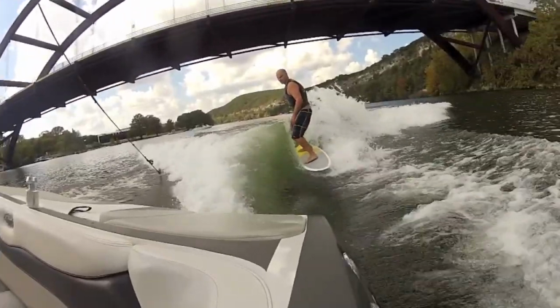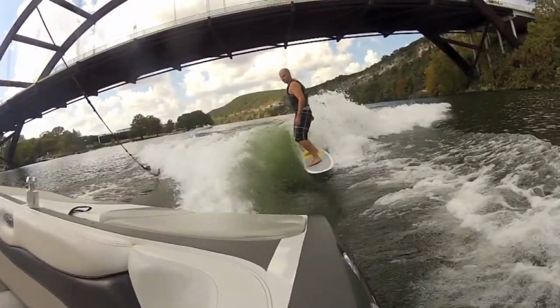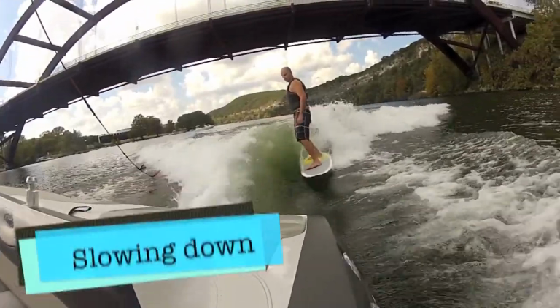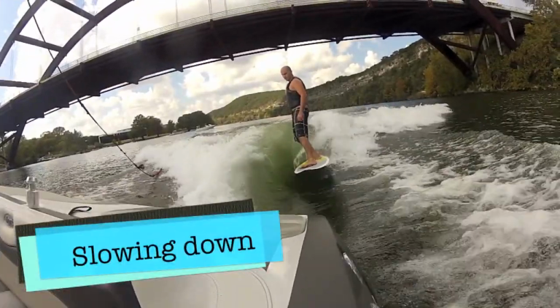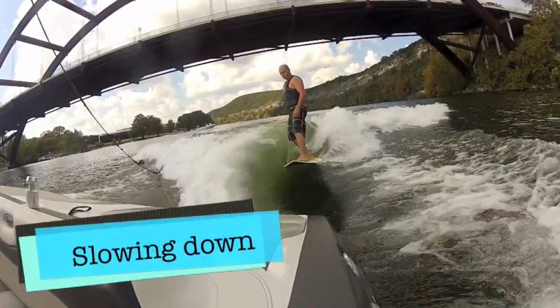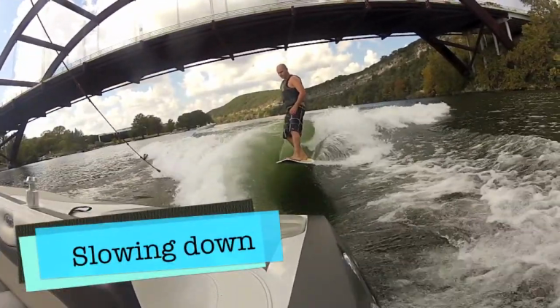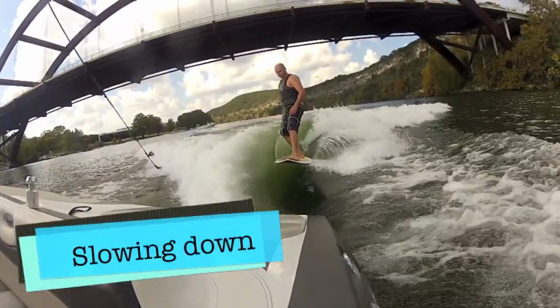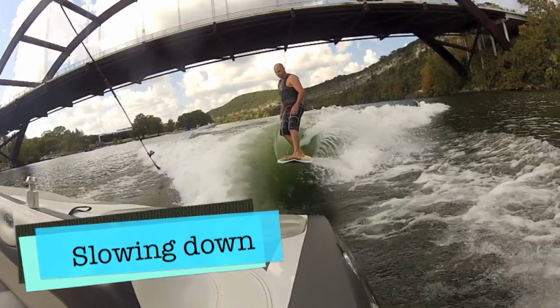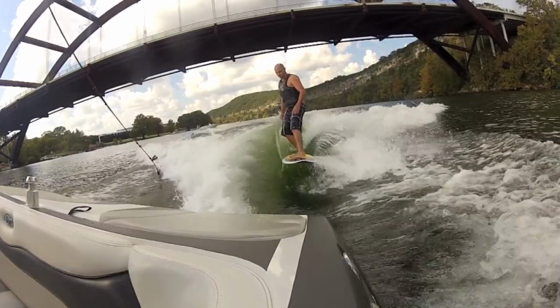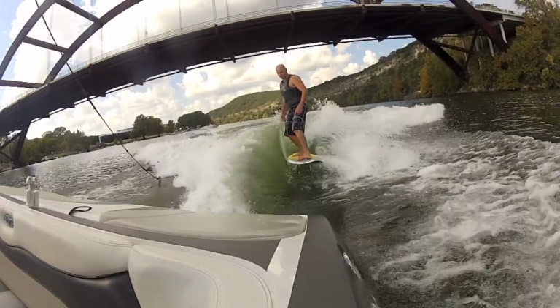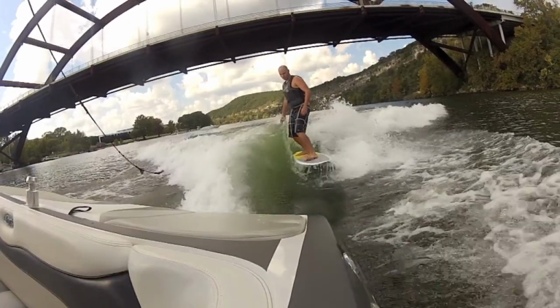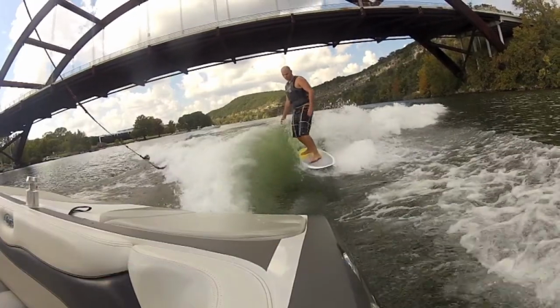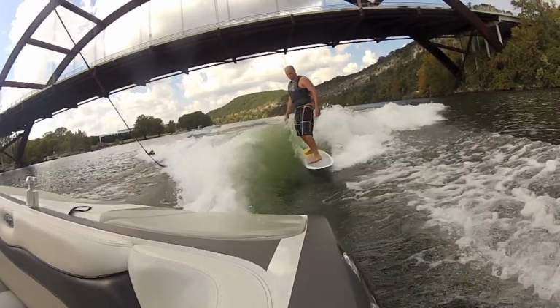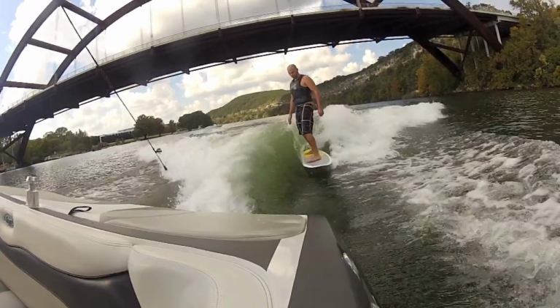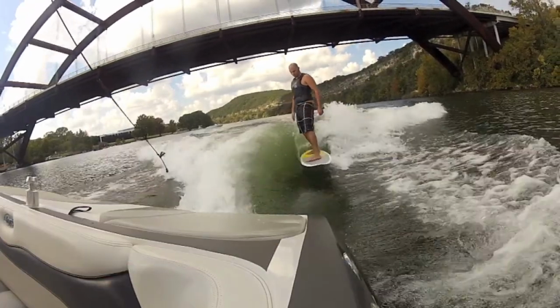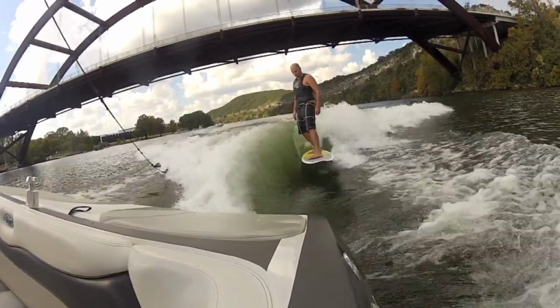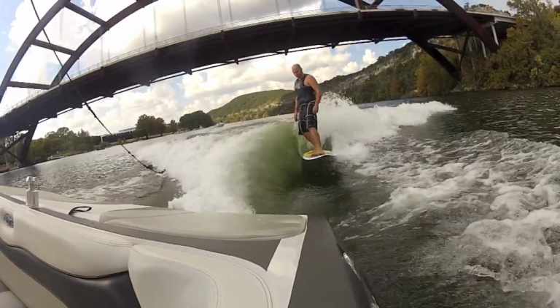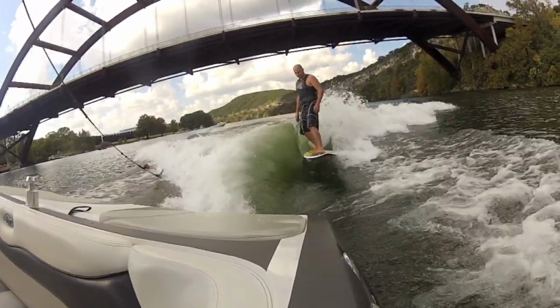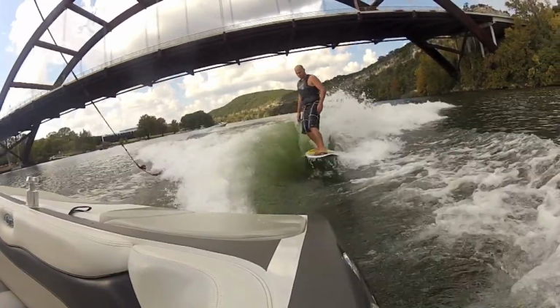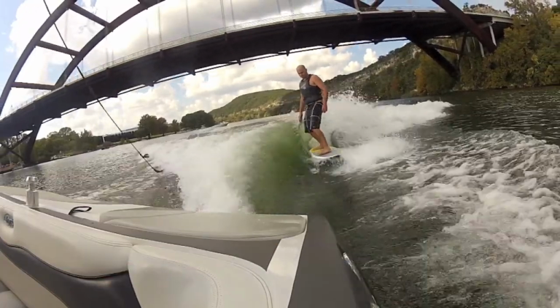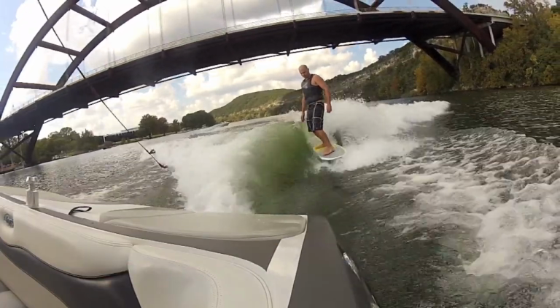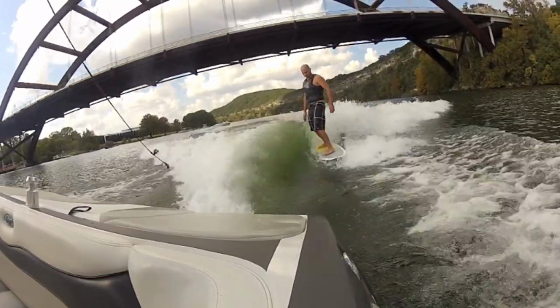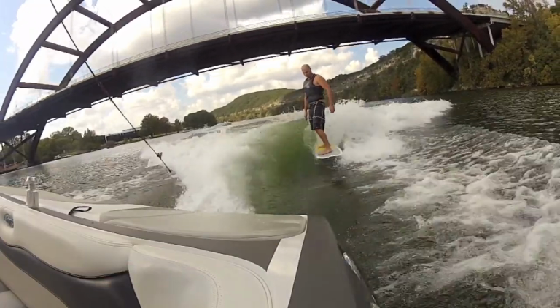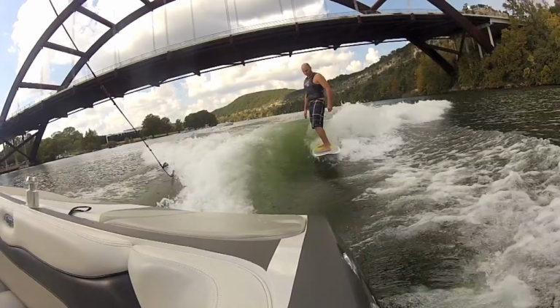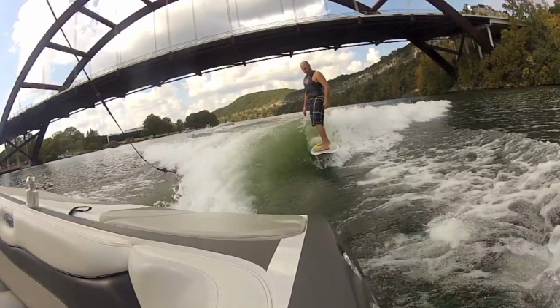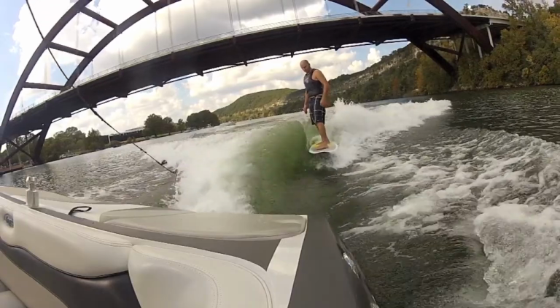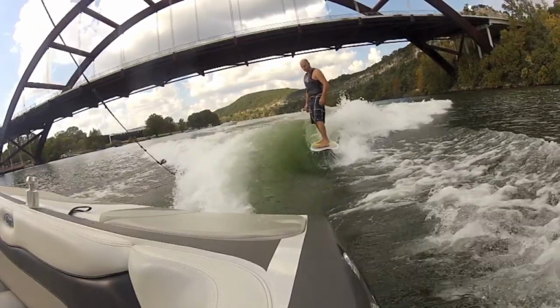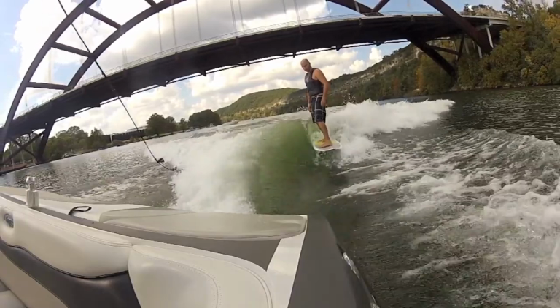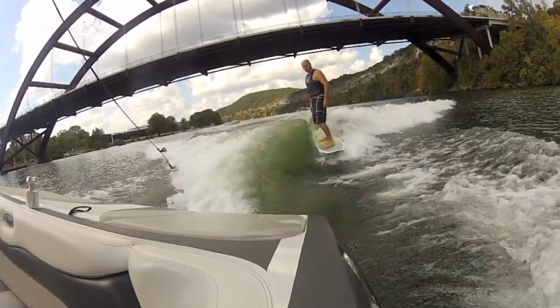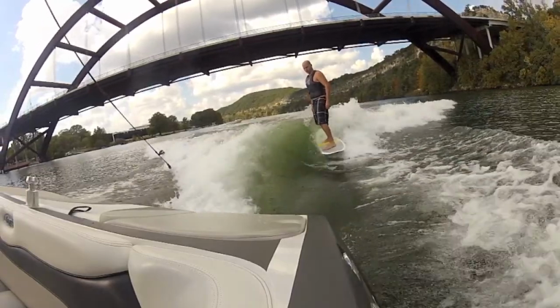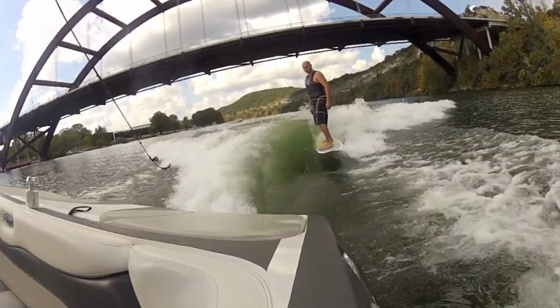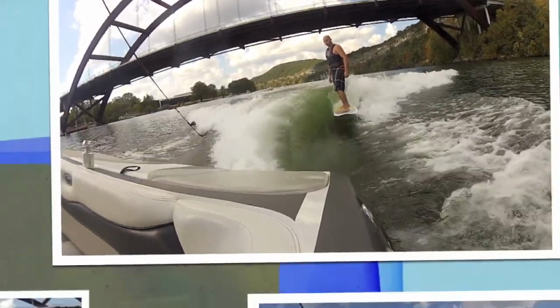To slow down, simply lean away from the boat or put more weight on your back foot. This will increase the distance between you and the boat.